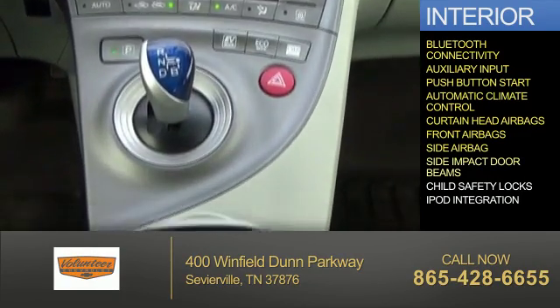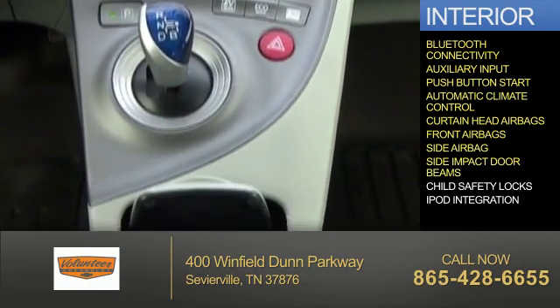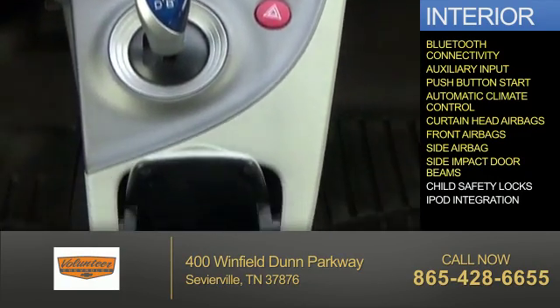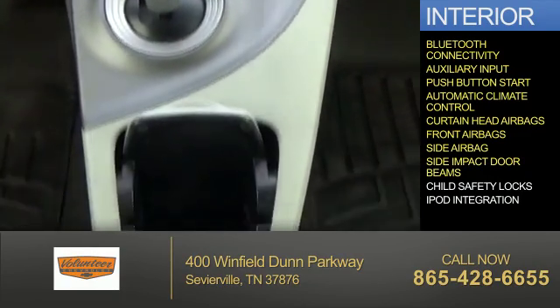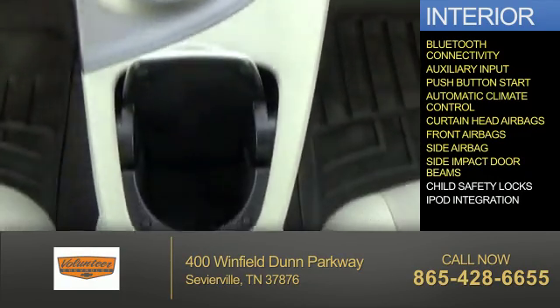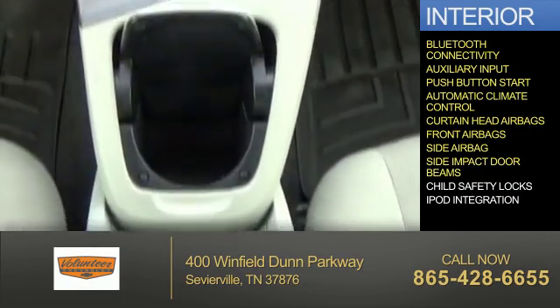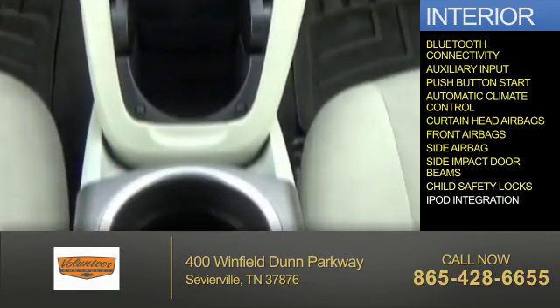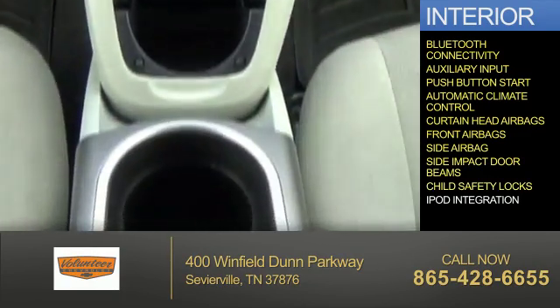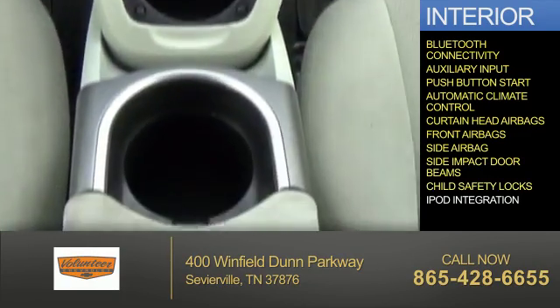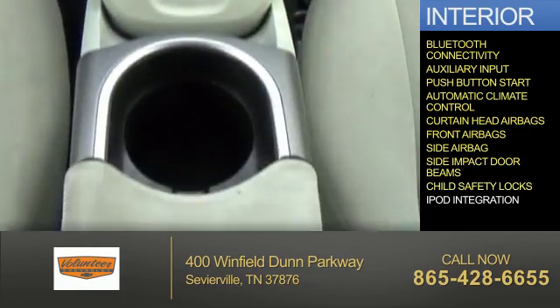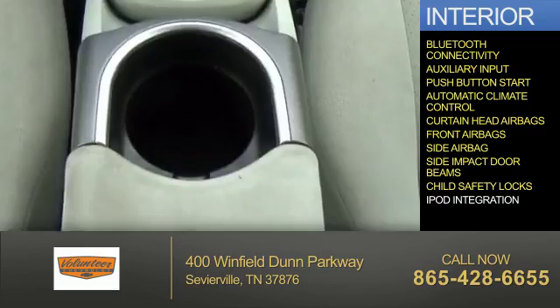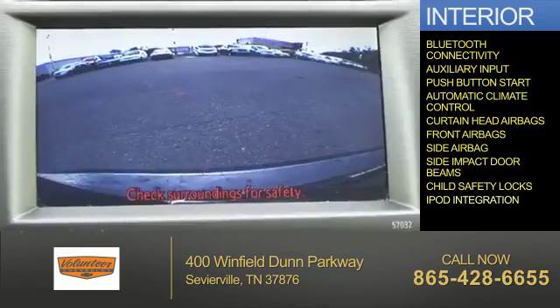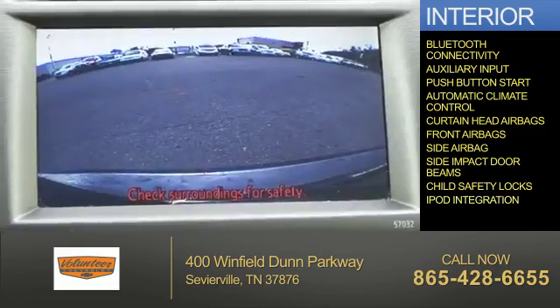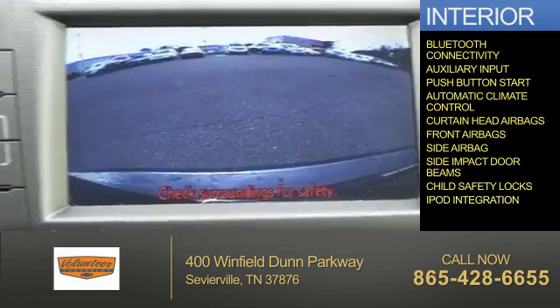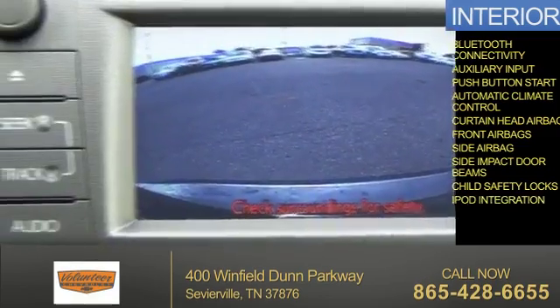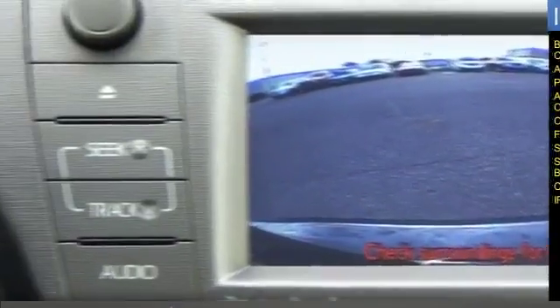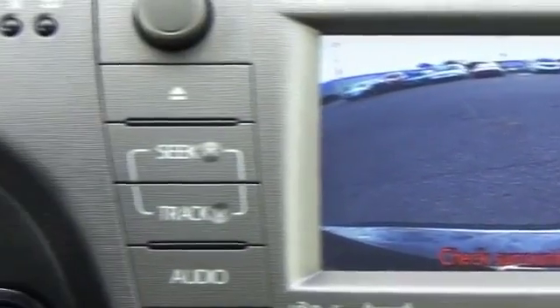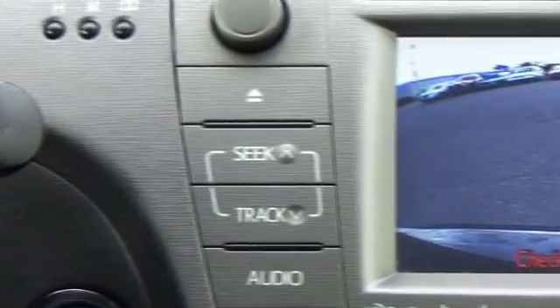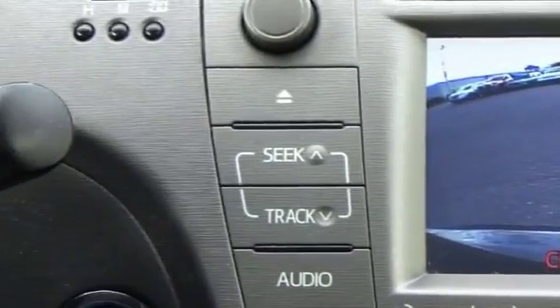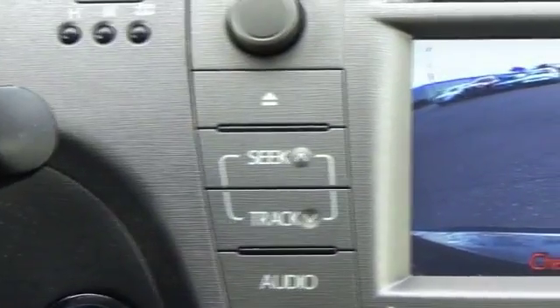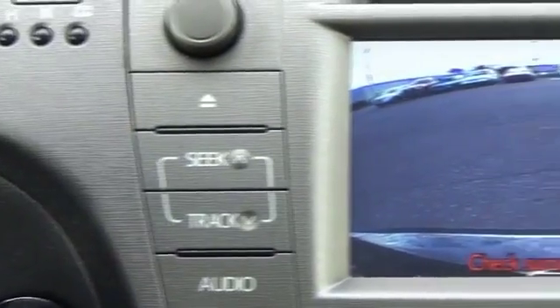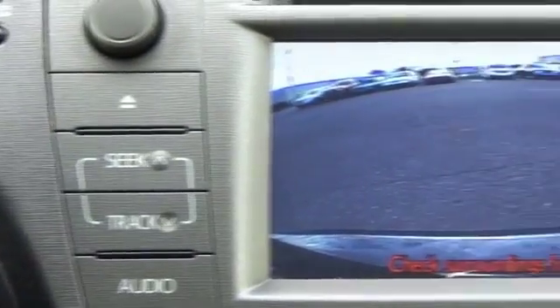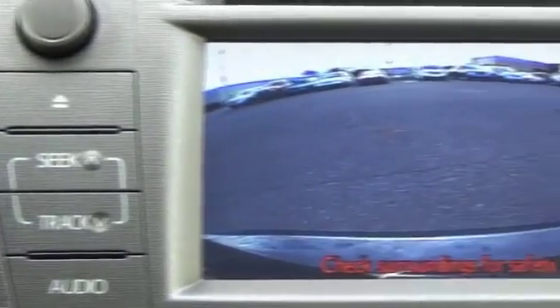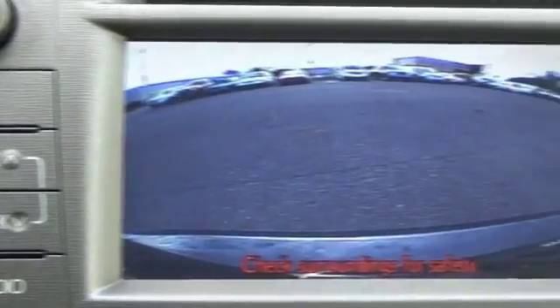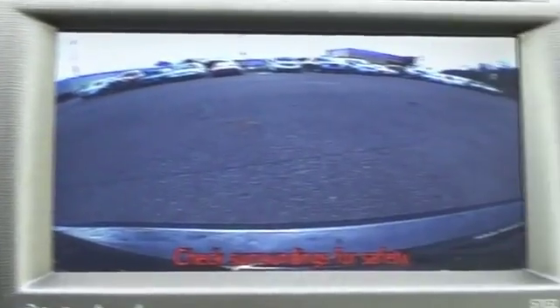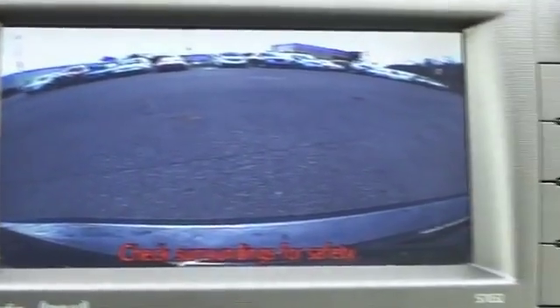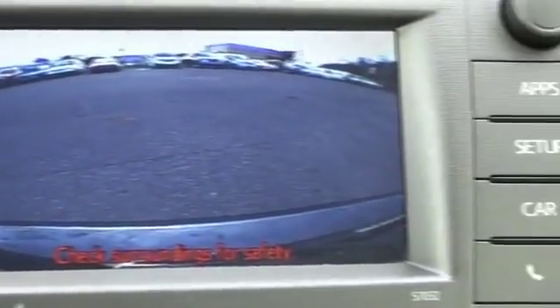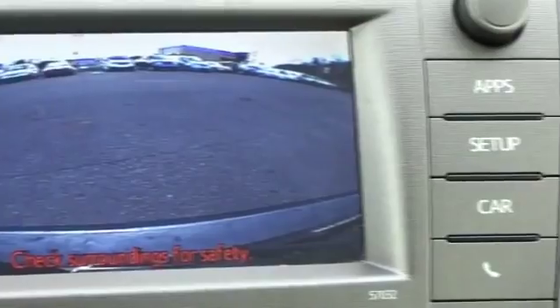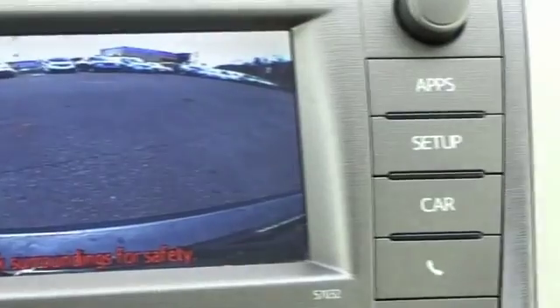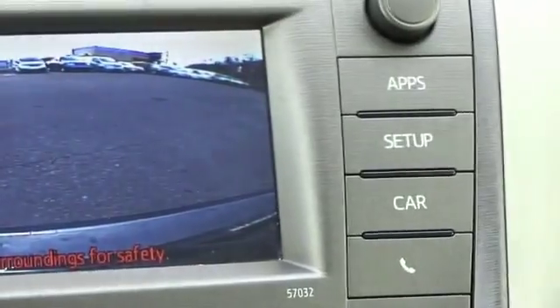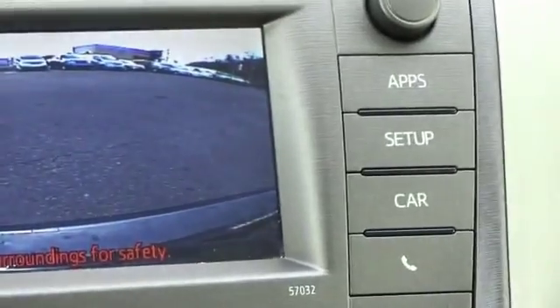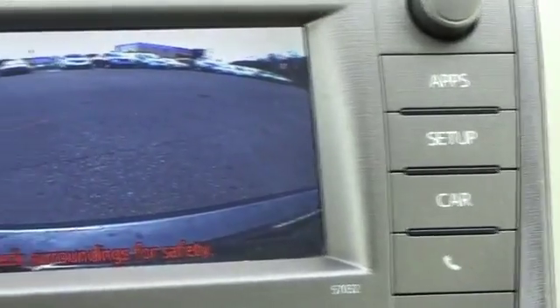Side impact door beams, child safety locks, and iPod integration. Let us put you in the driver's seat today. Call or click to contact us.